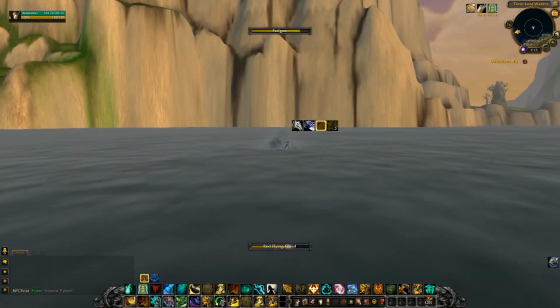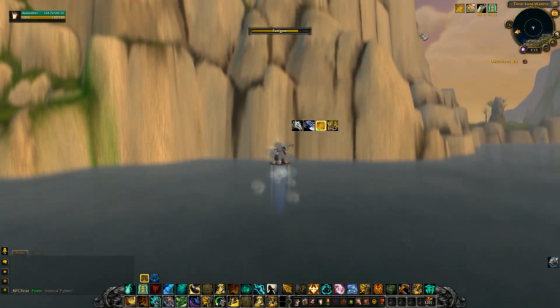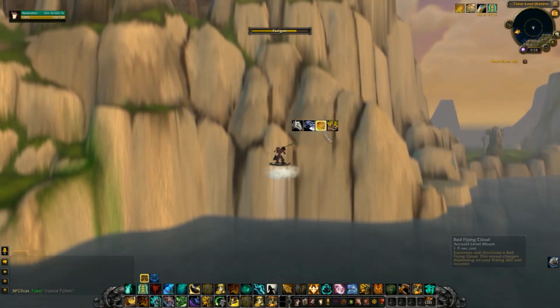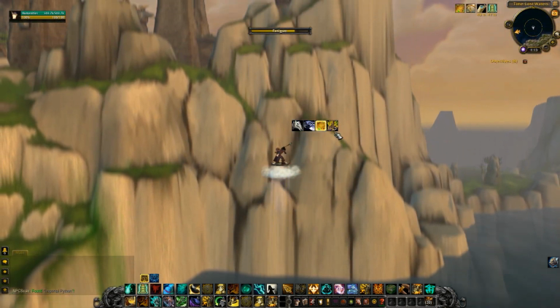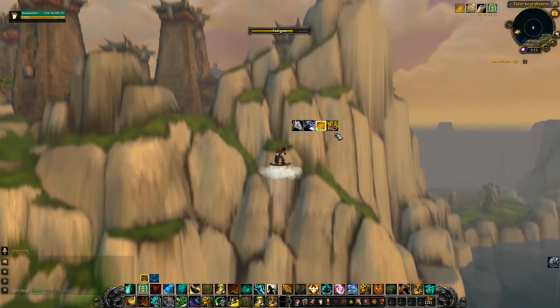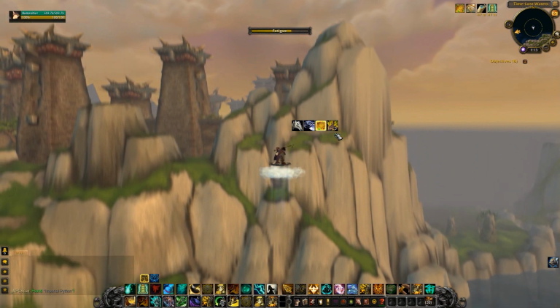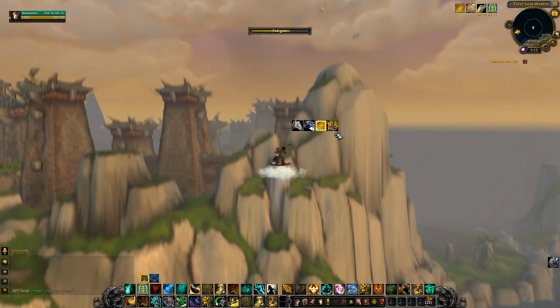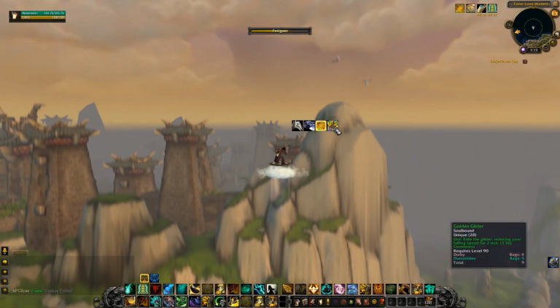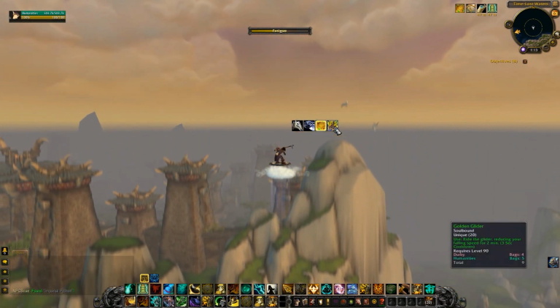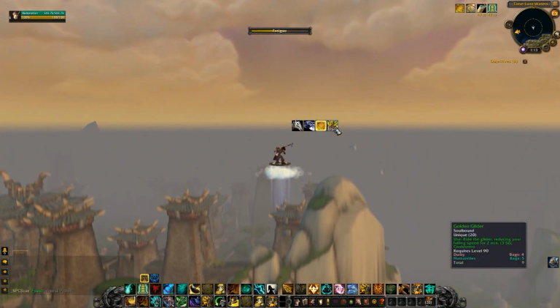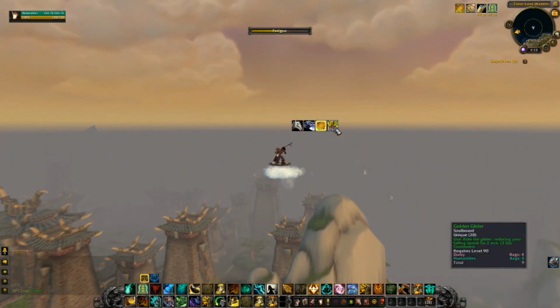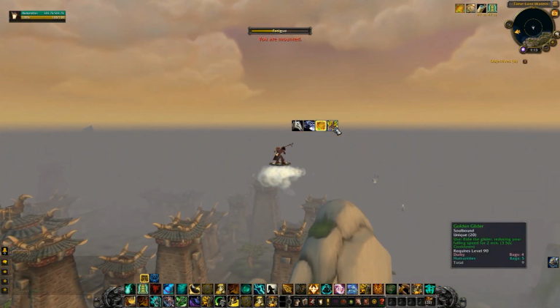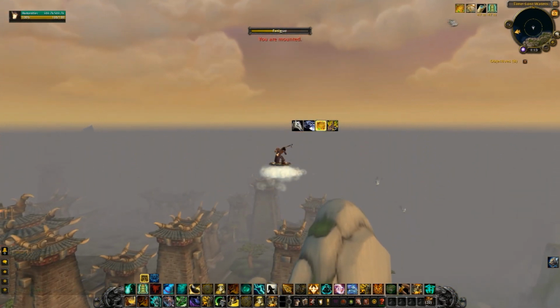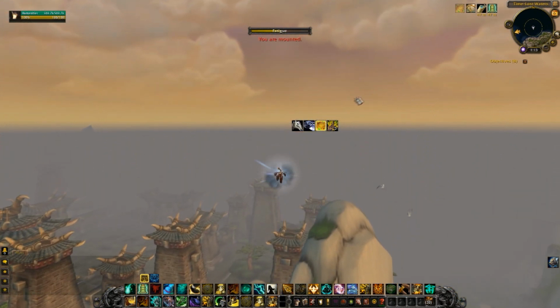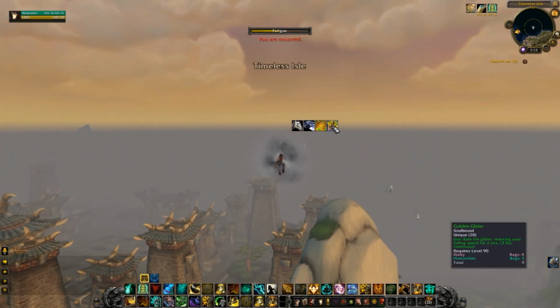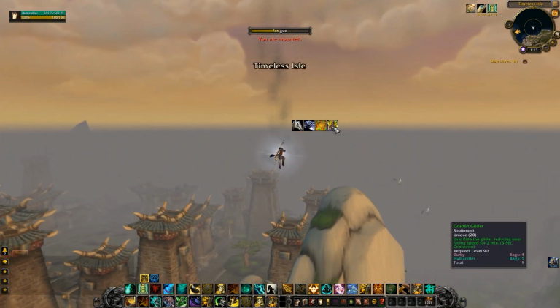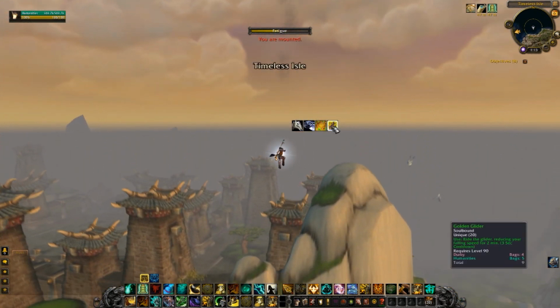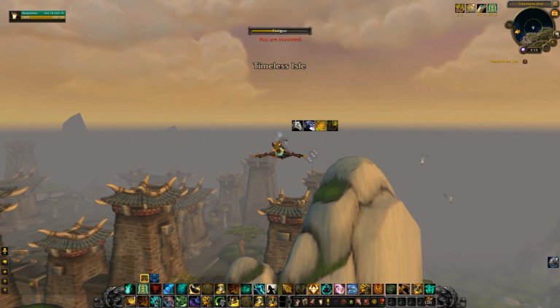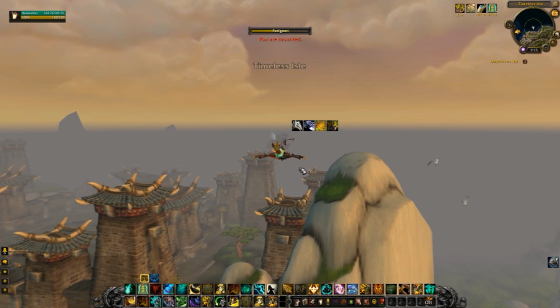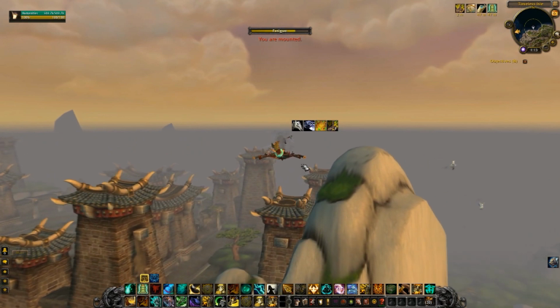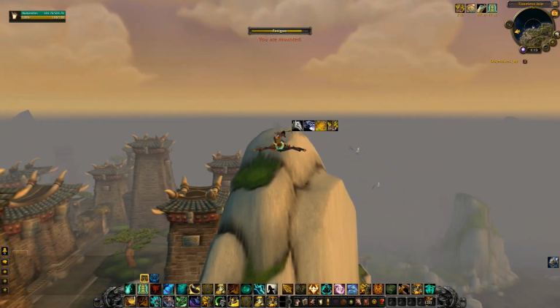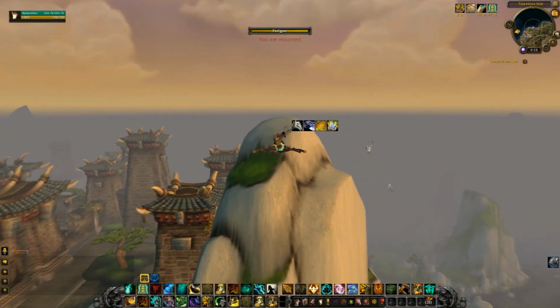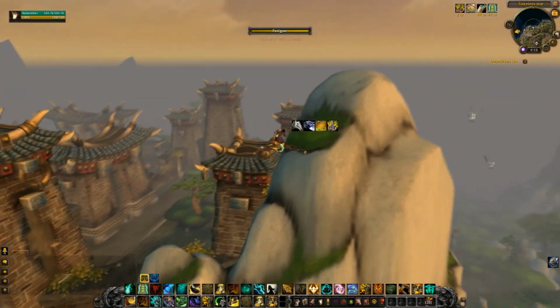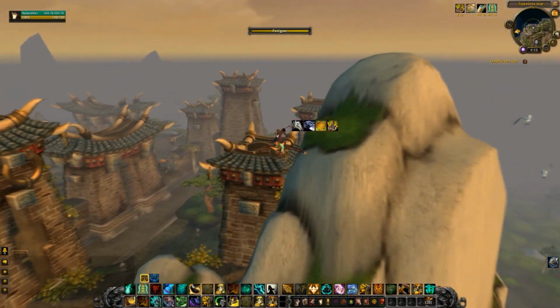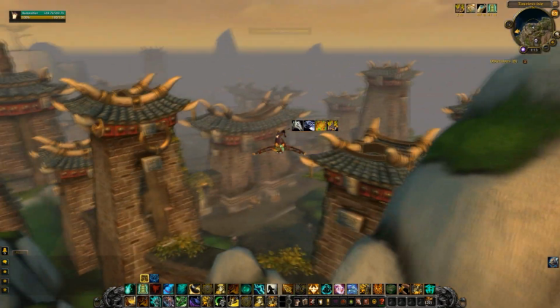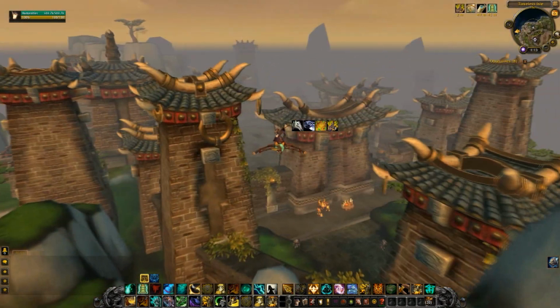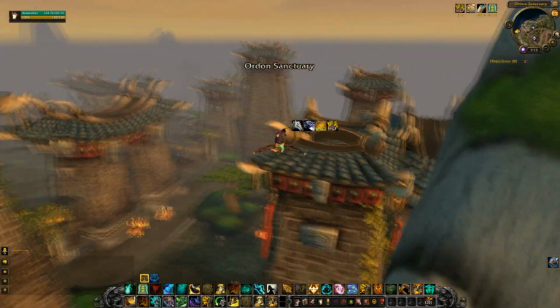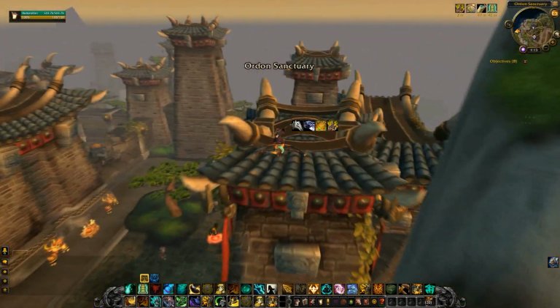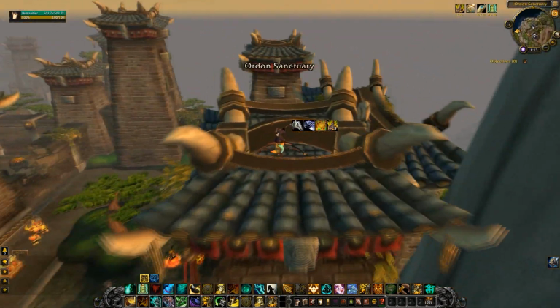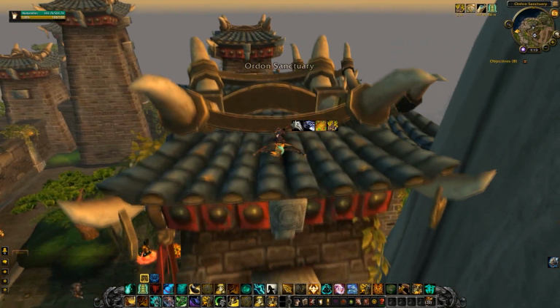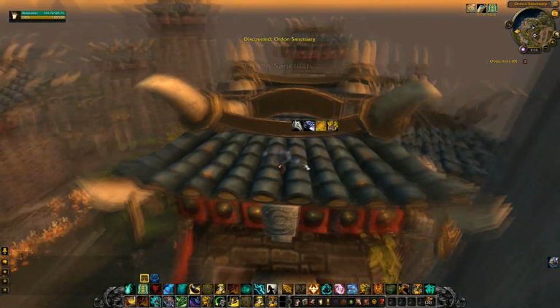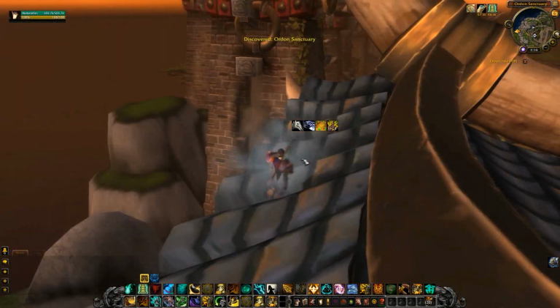Once you are at the fatigue zone, mount up on a flying mount and just fly up — do not fly at any angle. Once you are at an average height, demount, then click on your Golden Glider and try to land on one of the temple's towers.